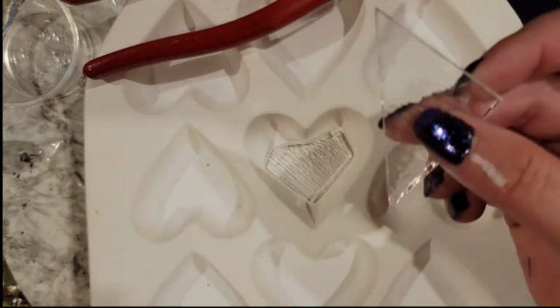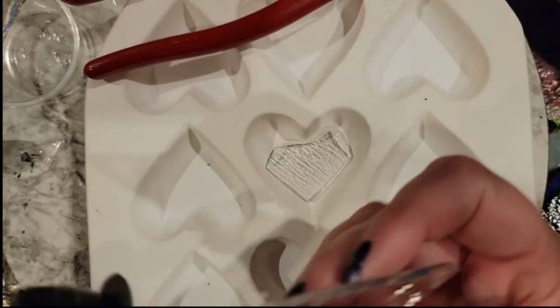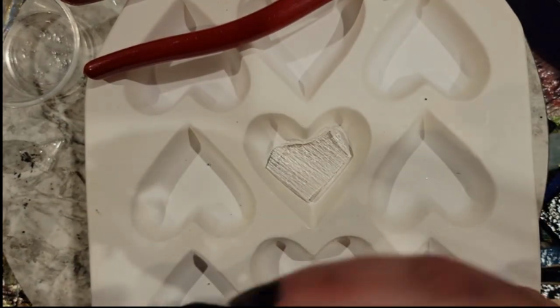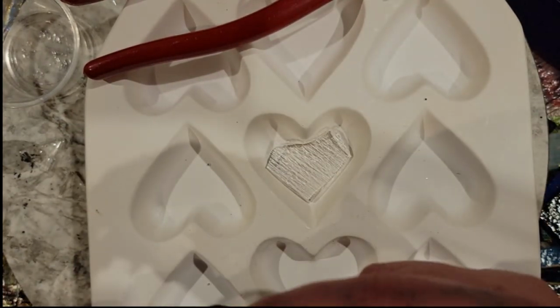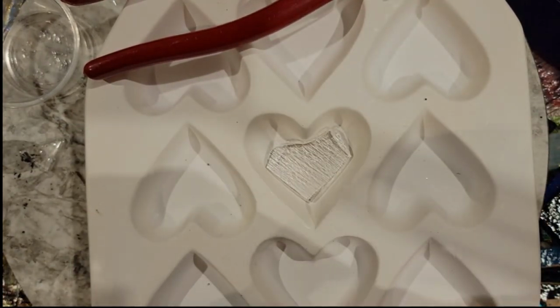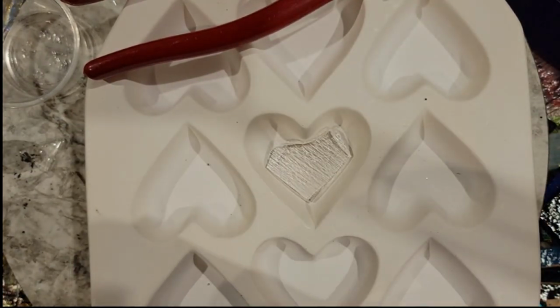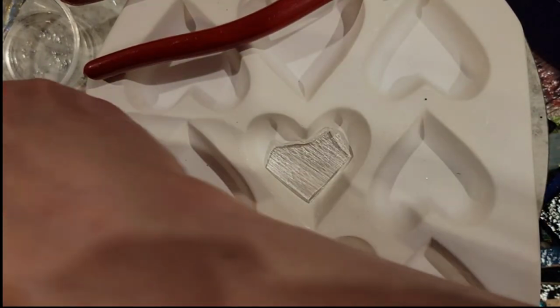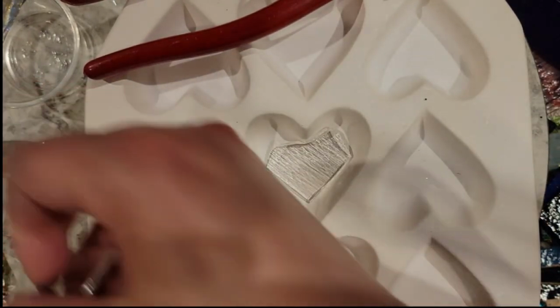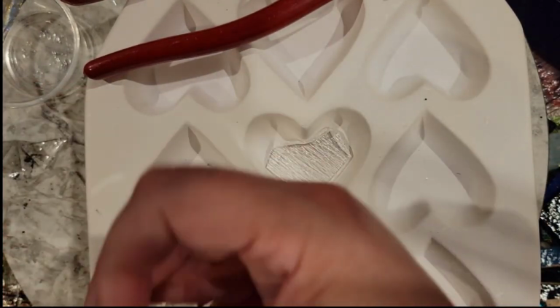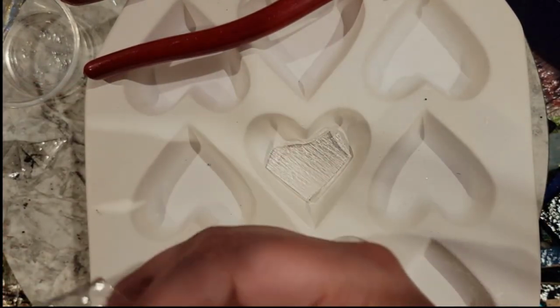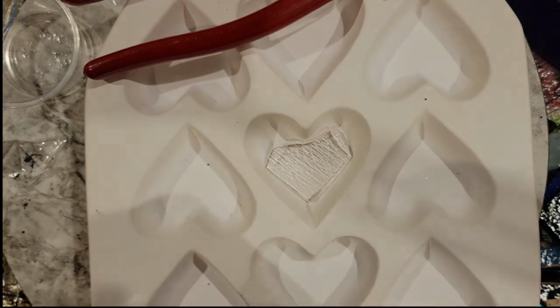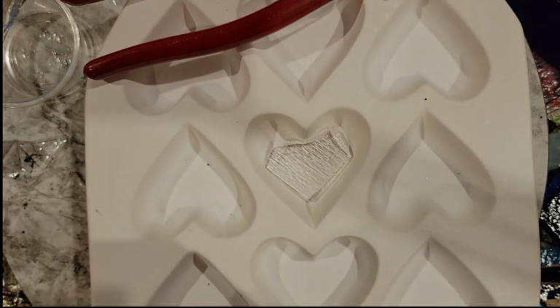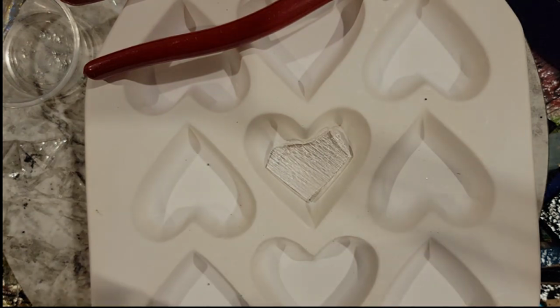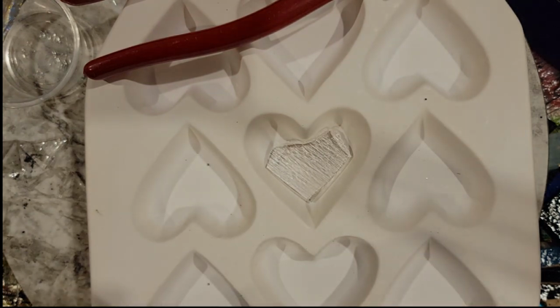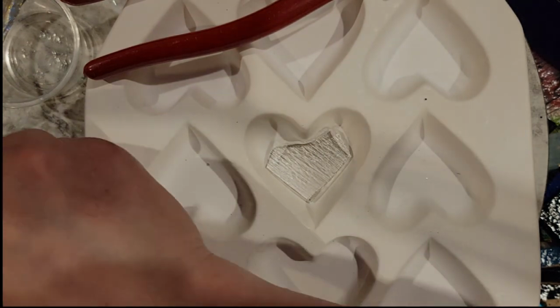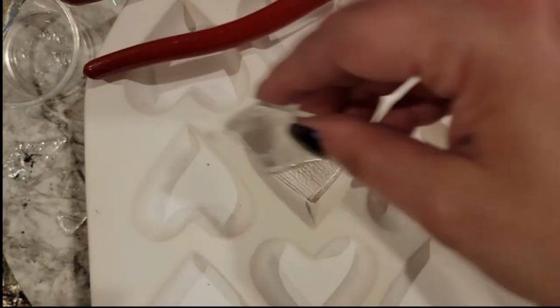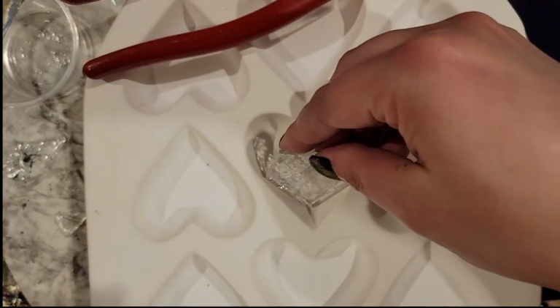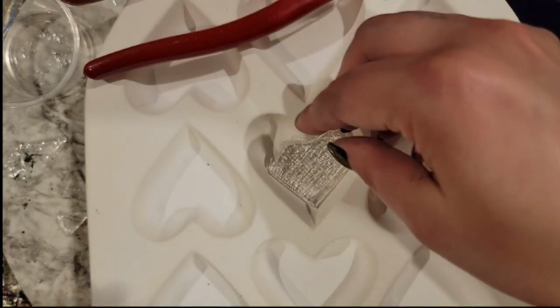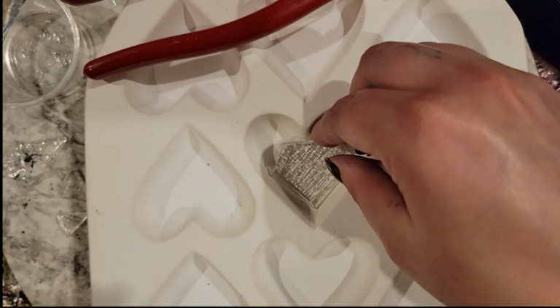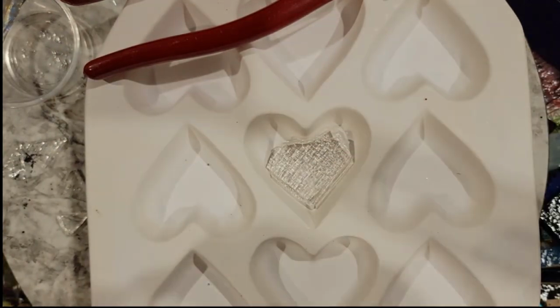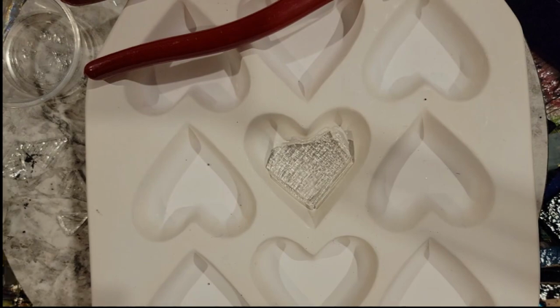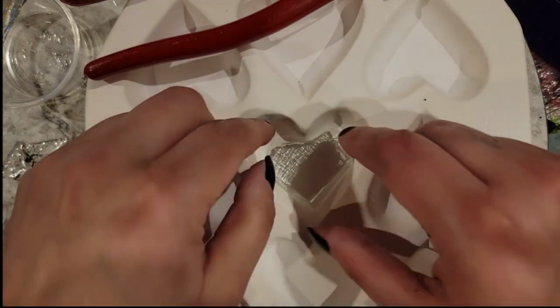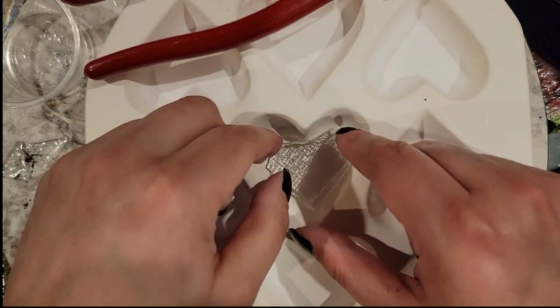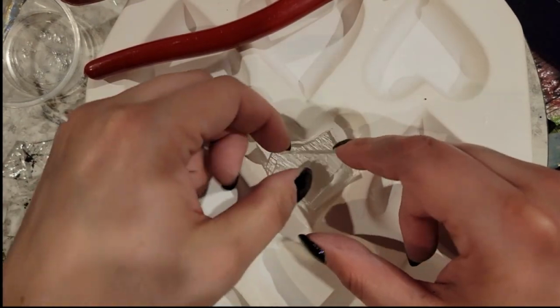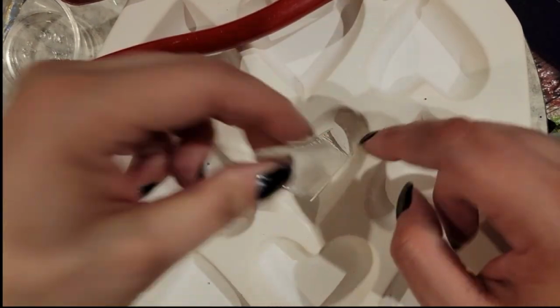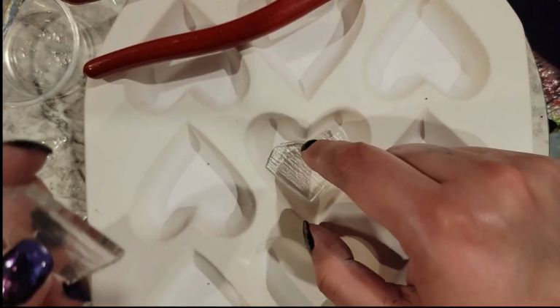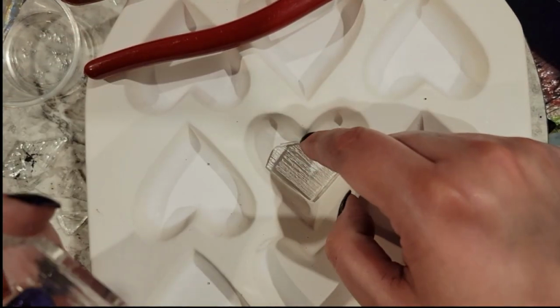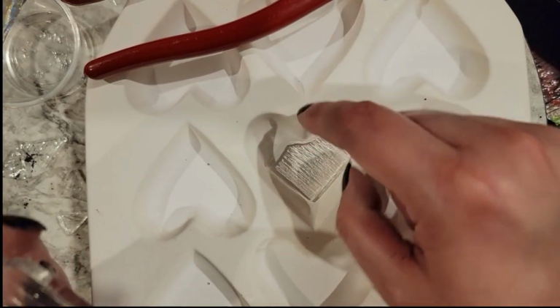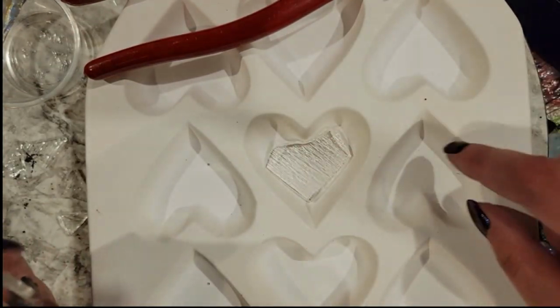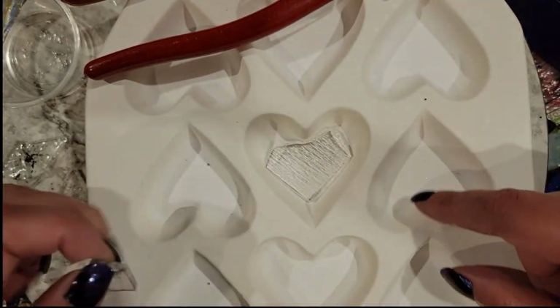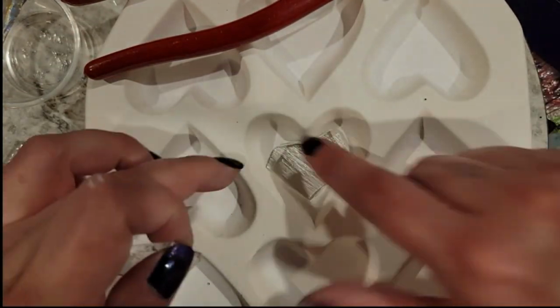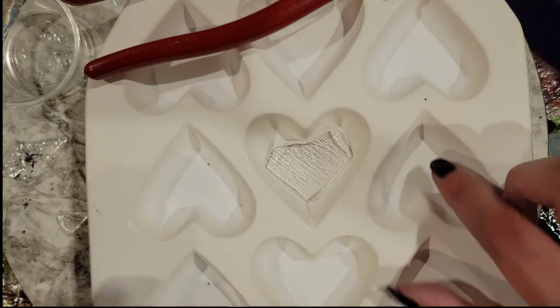Then you can do a similar thing to your top piece, which is take the little wings off your triangle. Only this time you won't need to make a nip in the top, because it sits higher and it won't interfere with this piece of the mold.